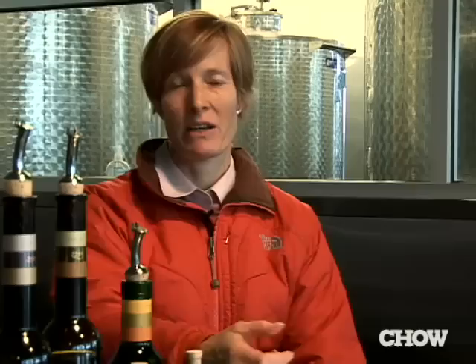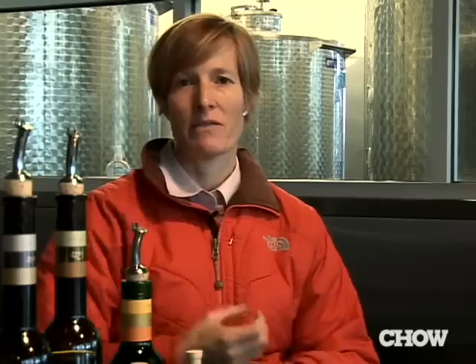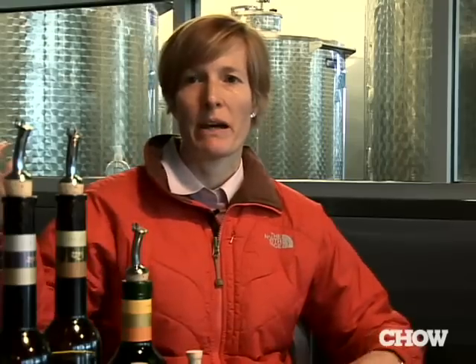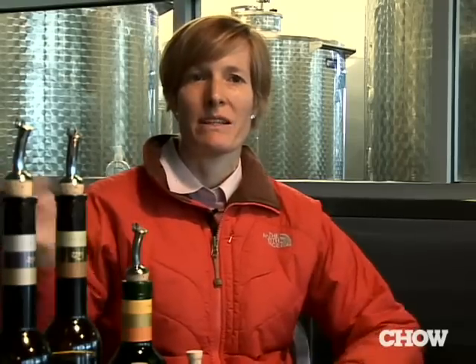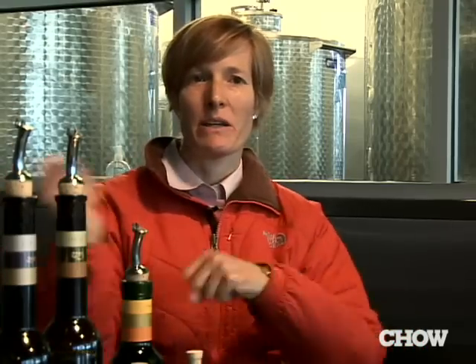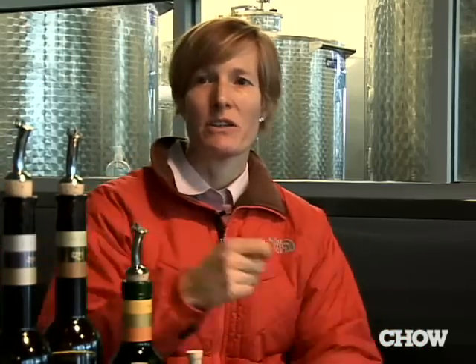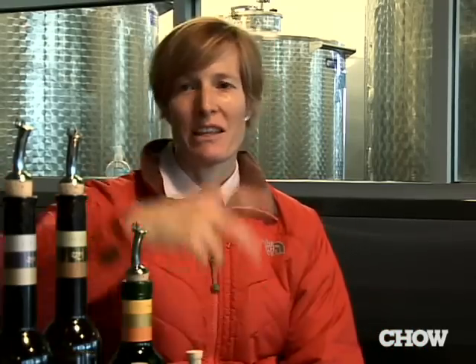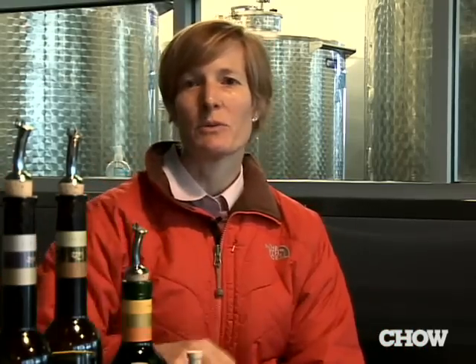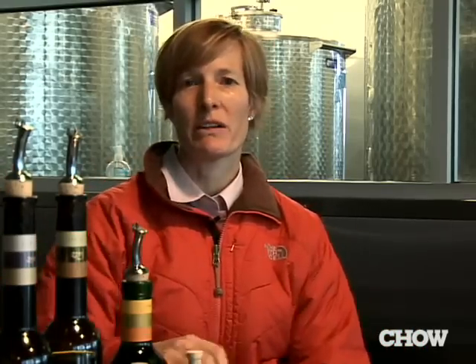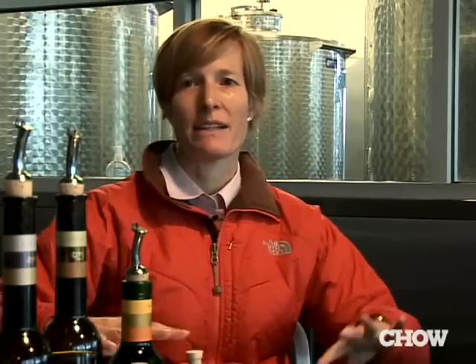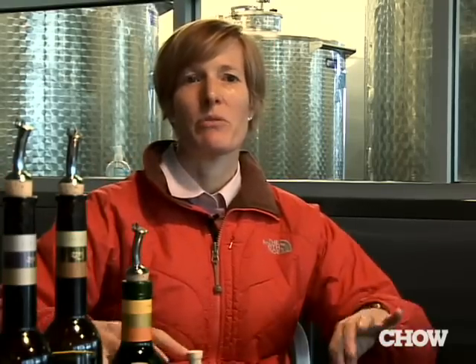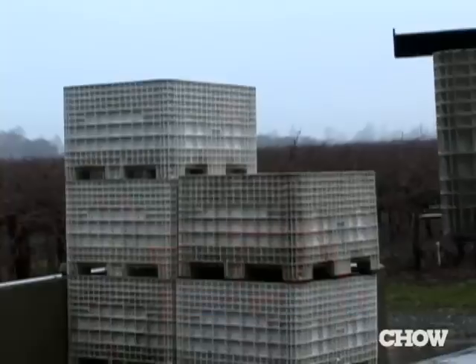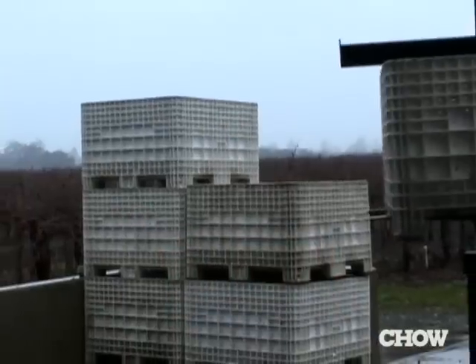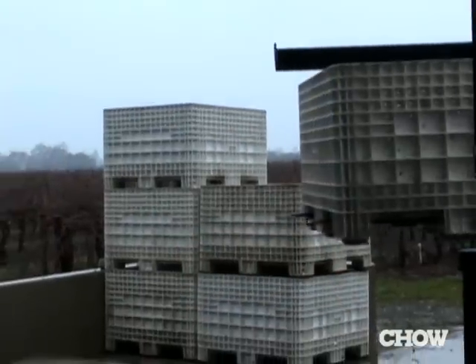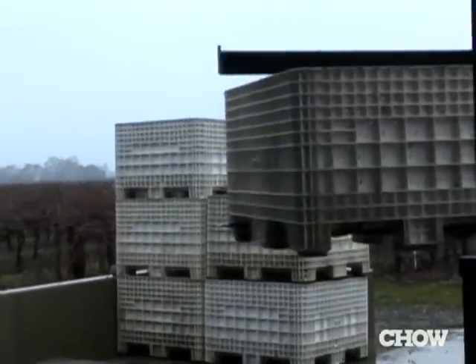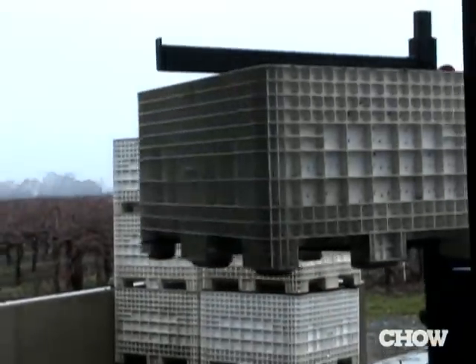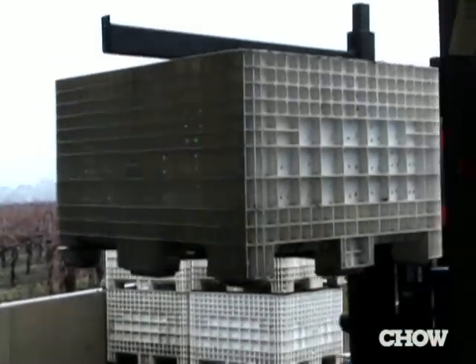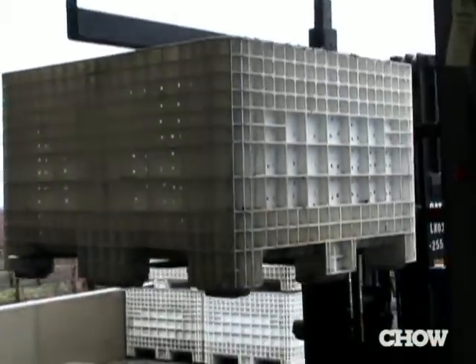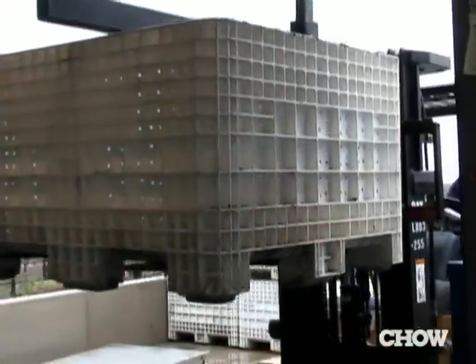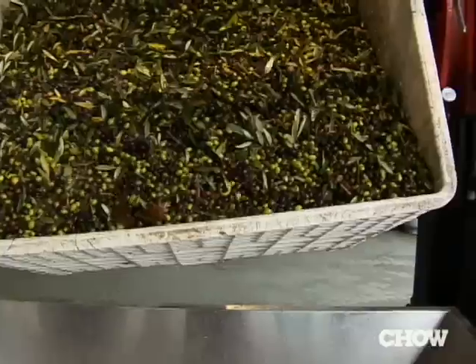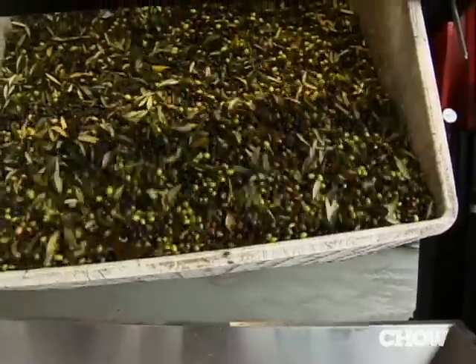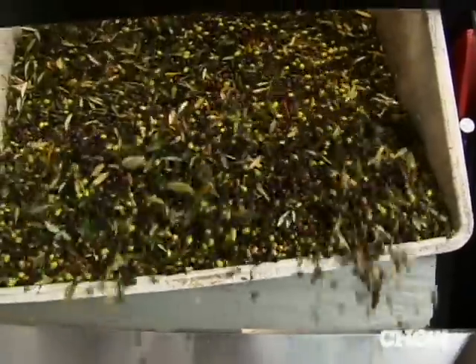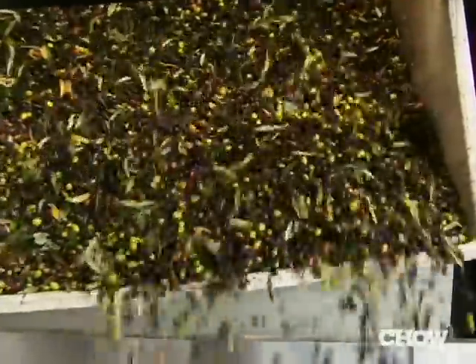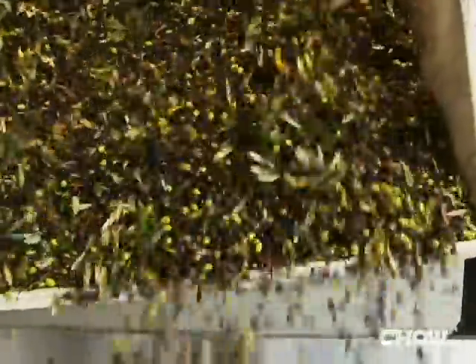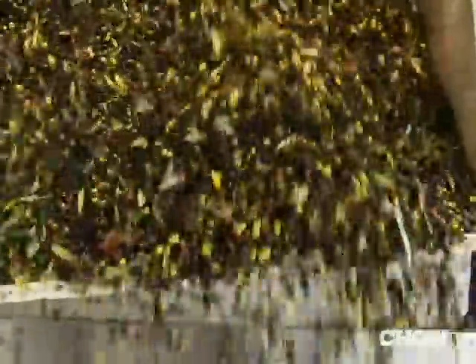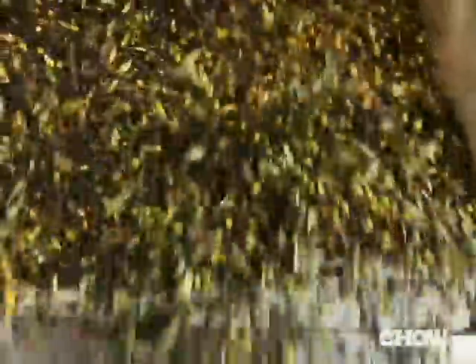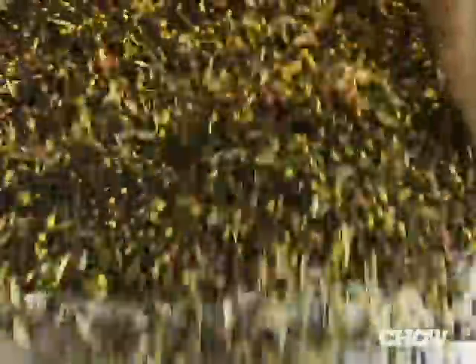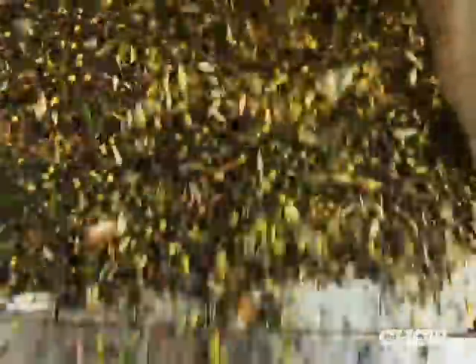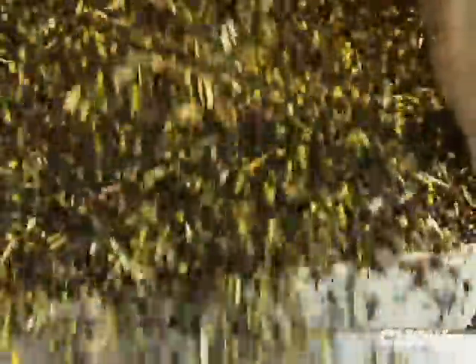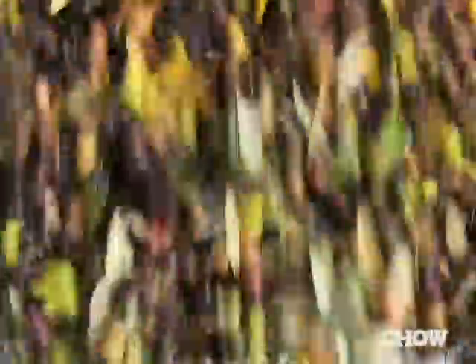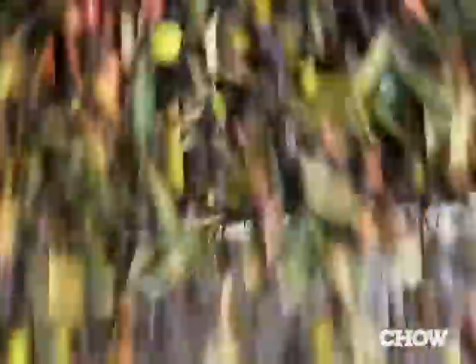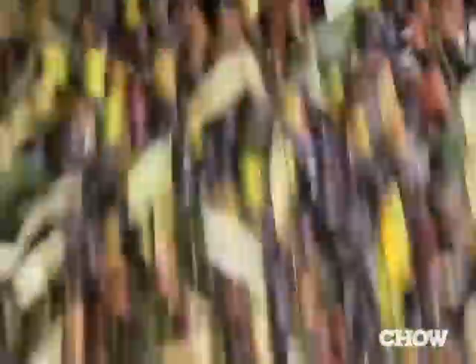We actually have long pipes that we hit the tree with. The olives will drop onto mats and then we pull the mats straight from the tree to the mill and straight into the hopper. Olives always look greener on the tree, so you'll get them in and you'll actually see what you're dealing with.